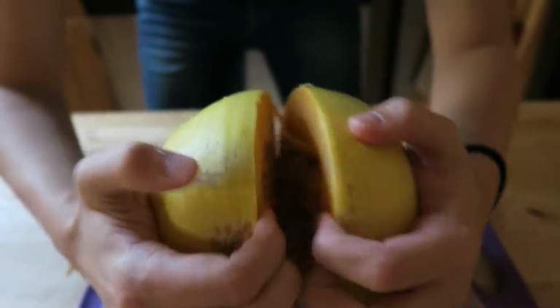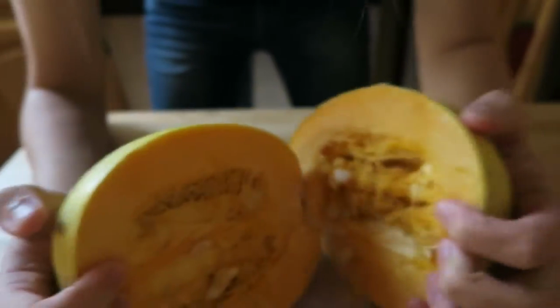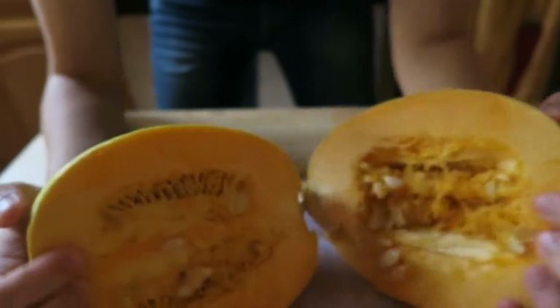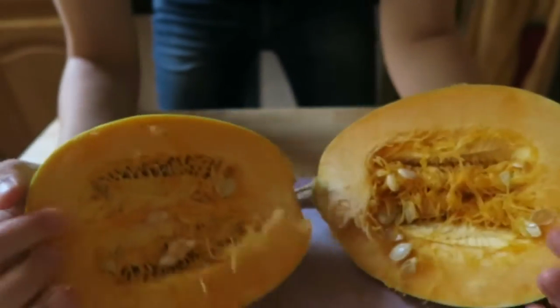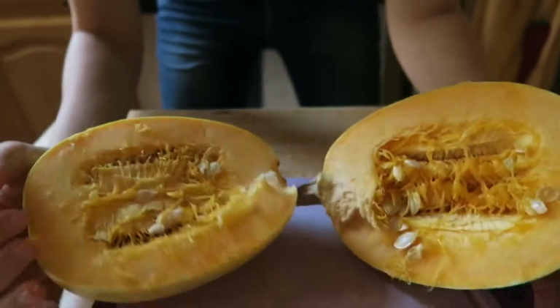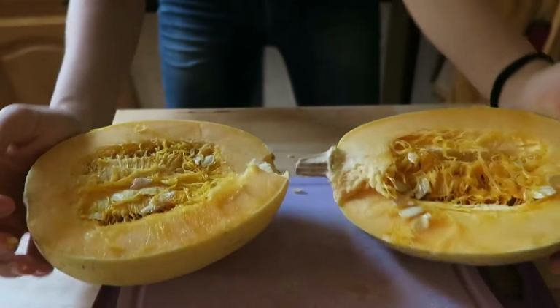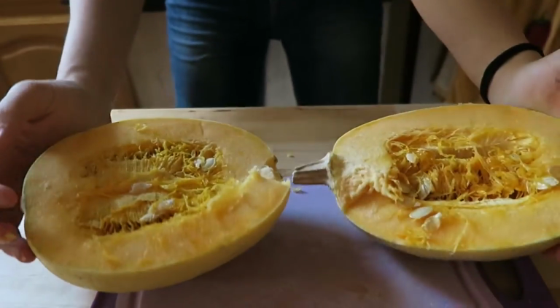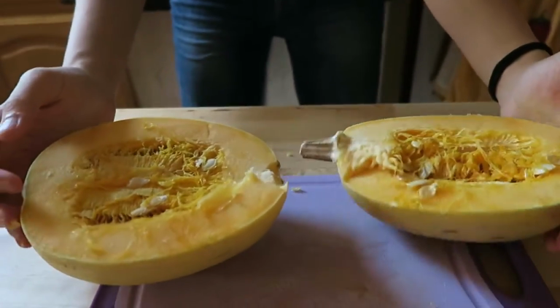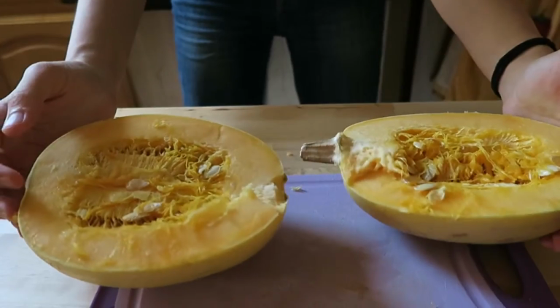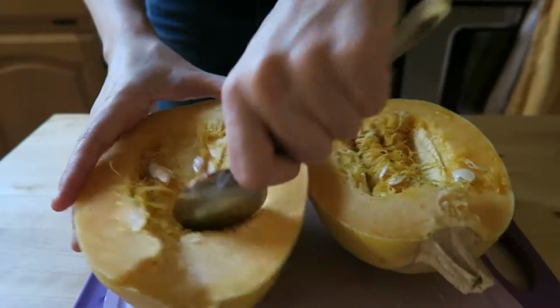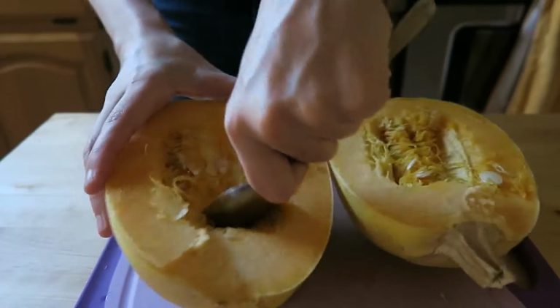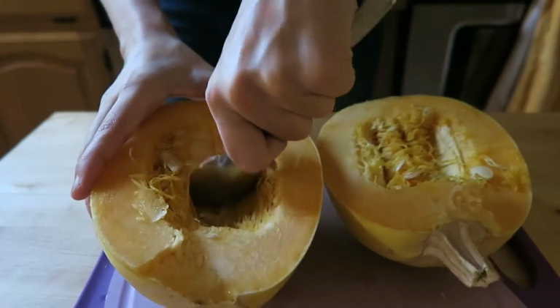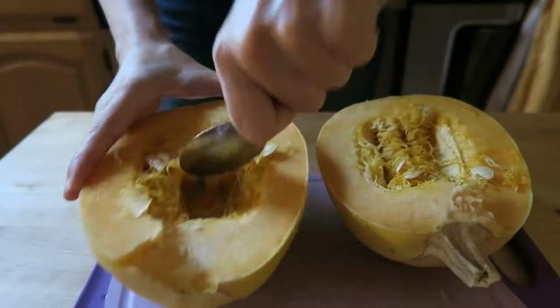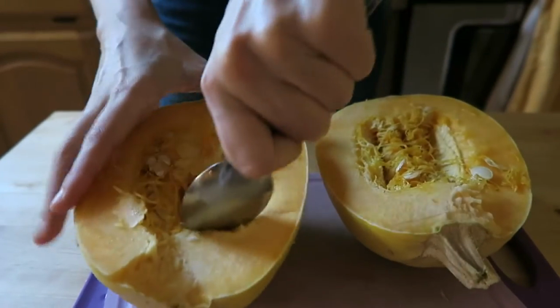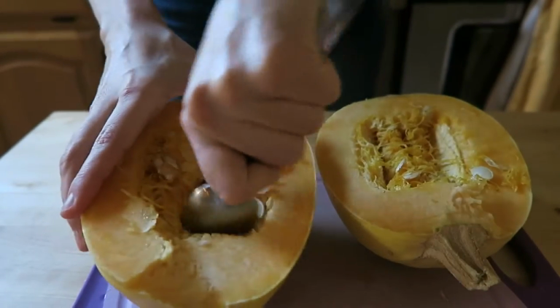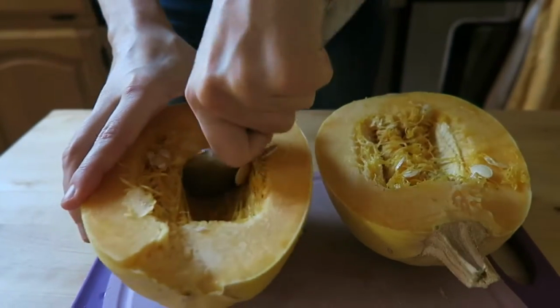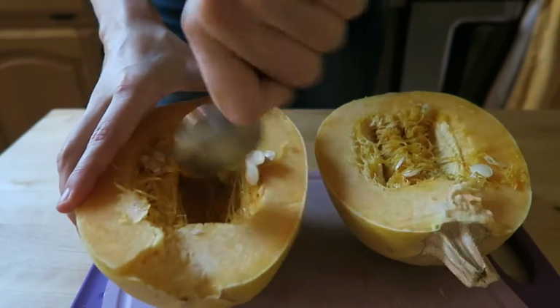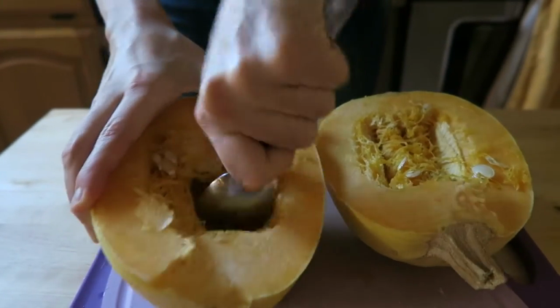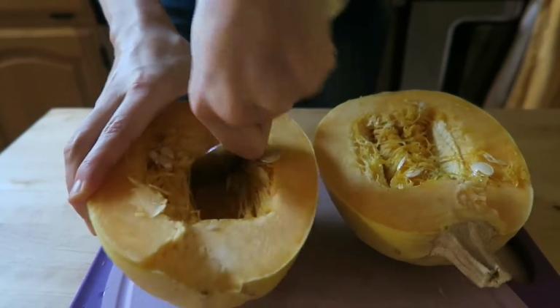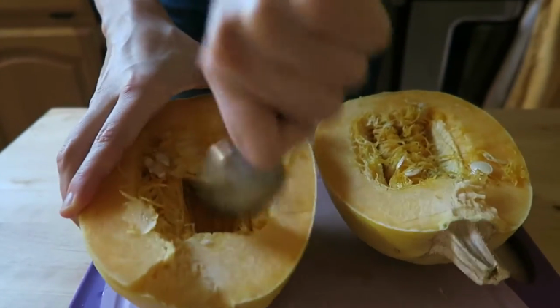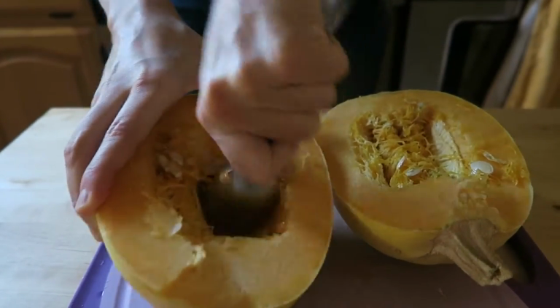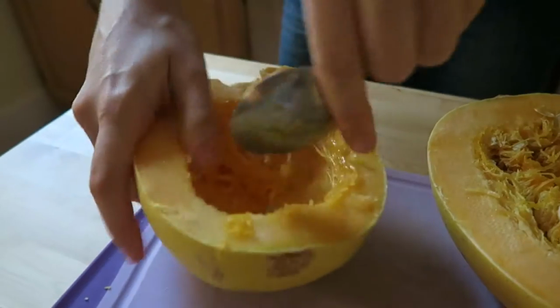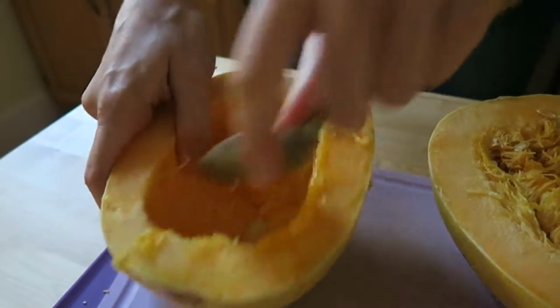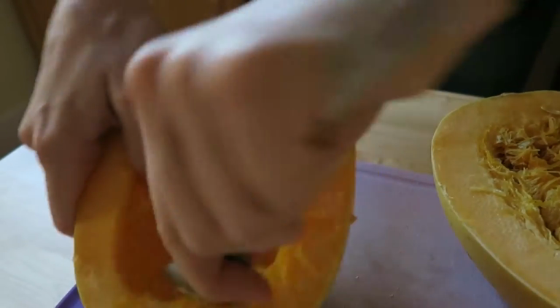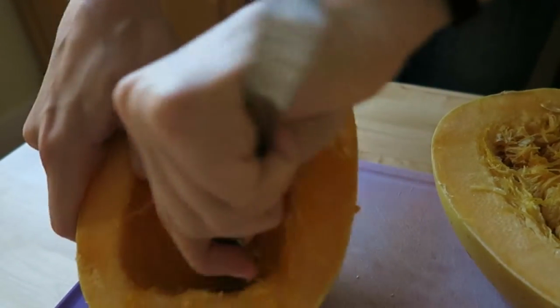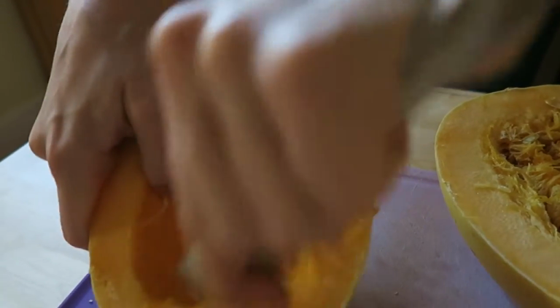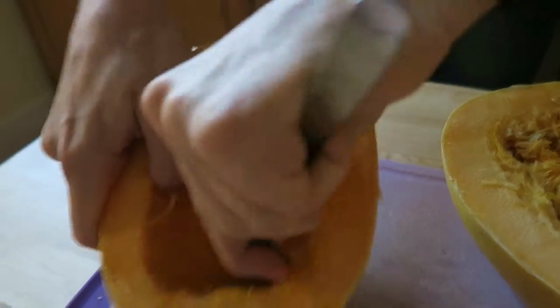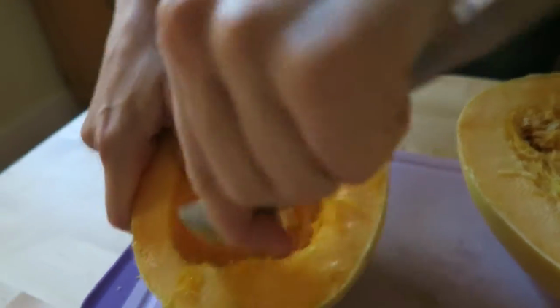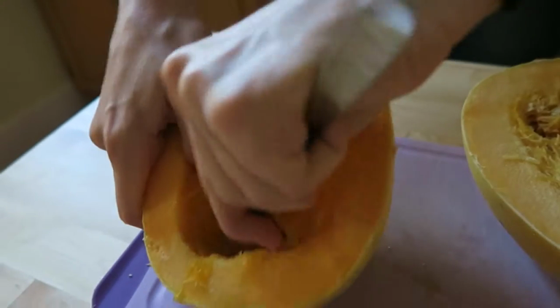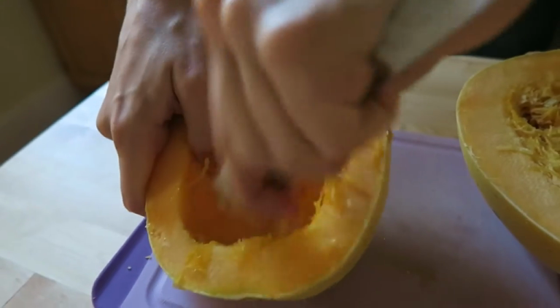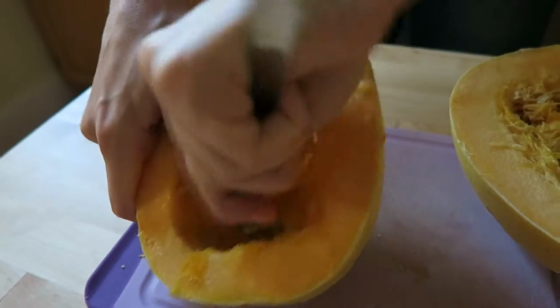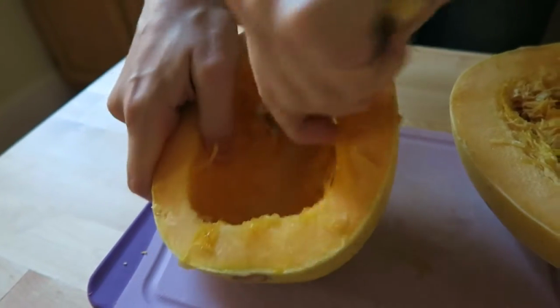Once you have the squash halved, just take a spoon and scrape out all of those seeds and pulp. We don't want those, but you can roast the seeds later if you want to.